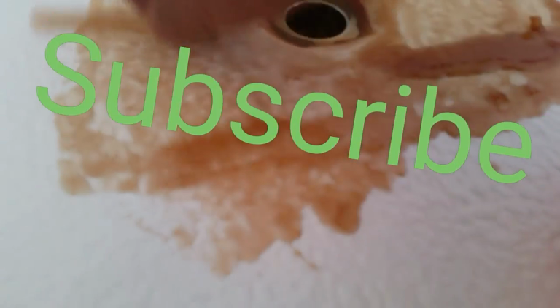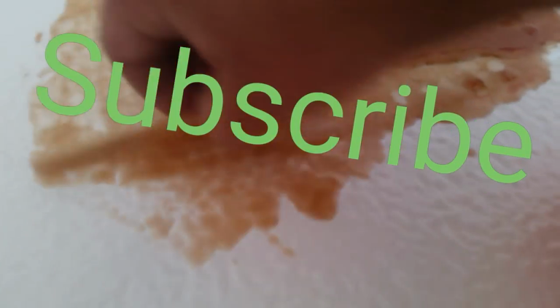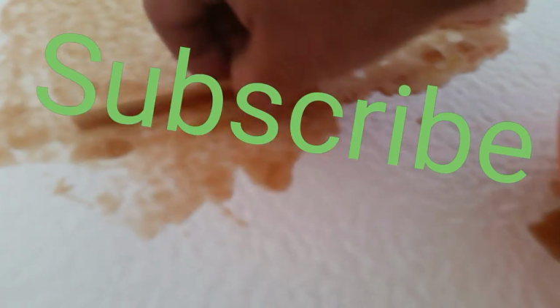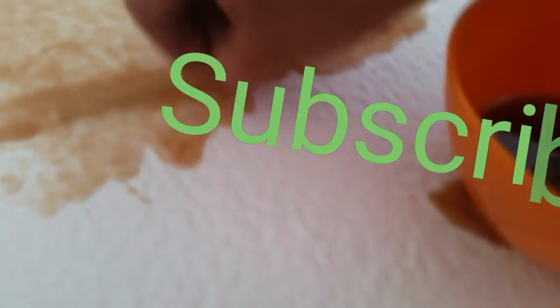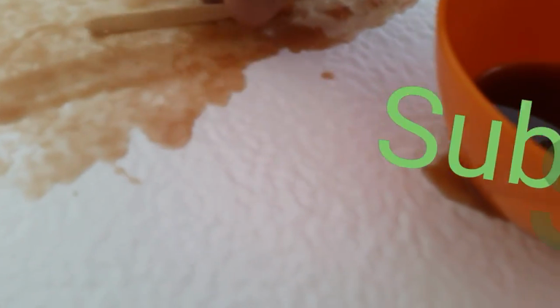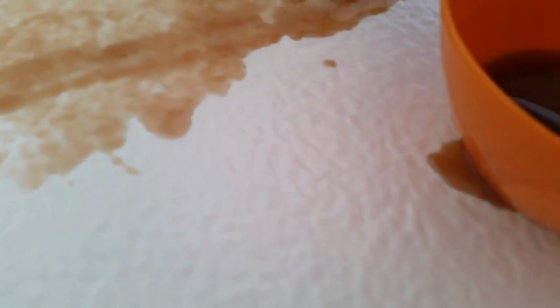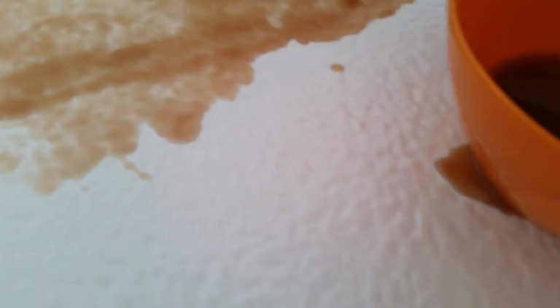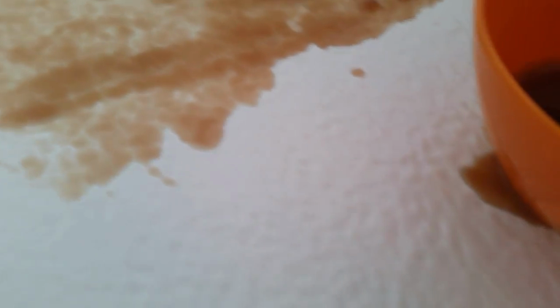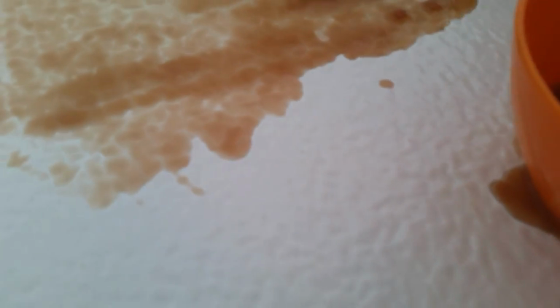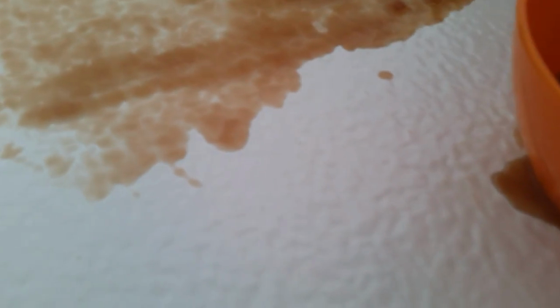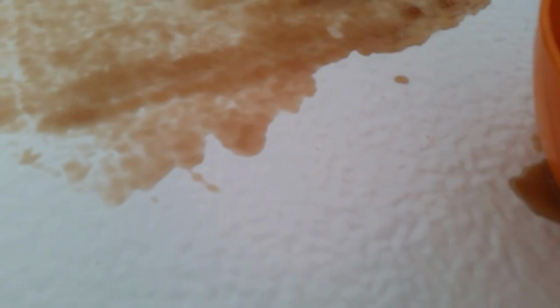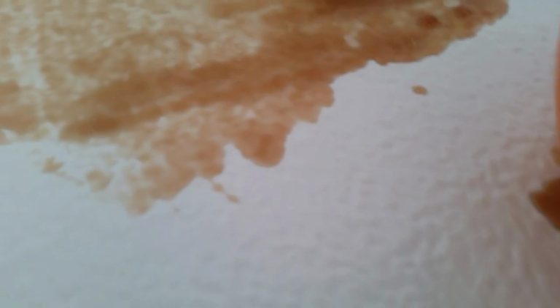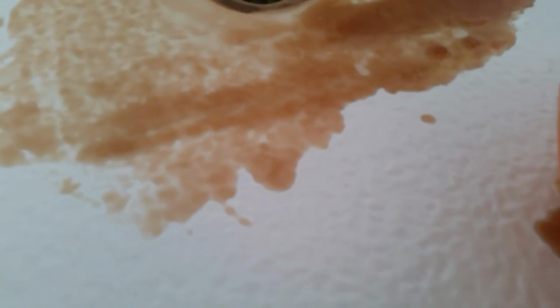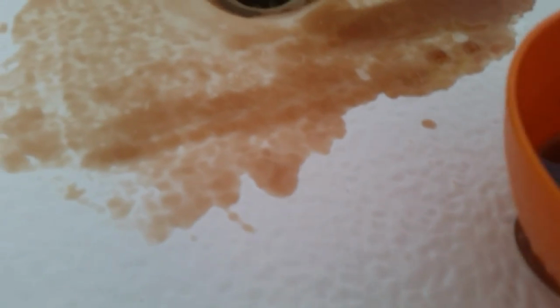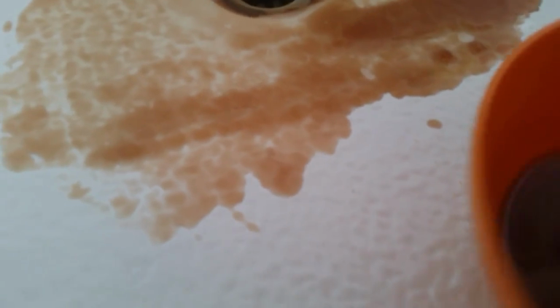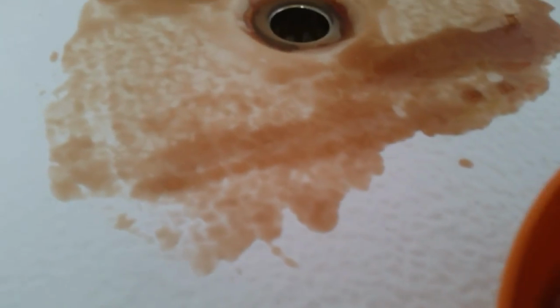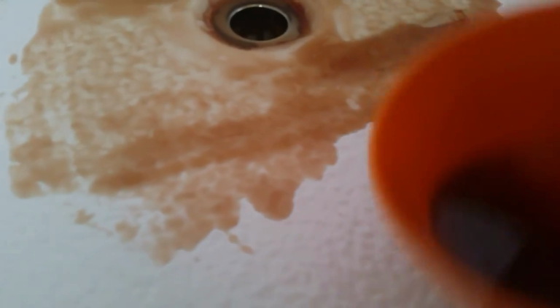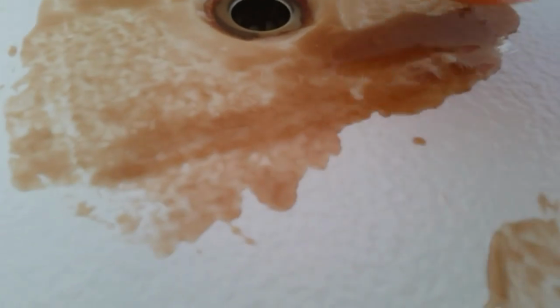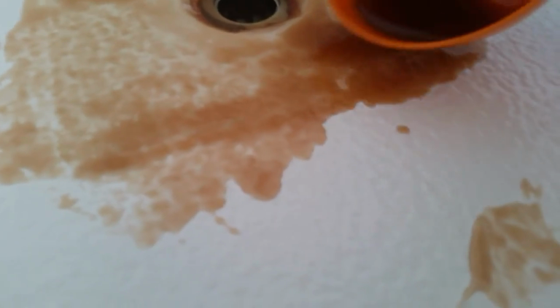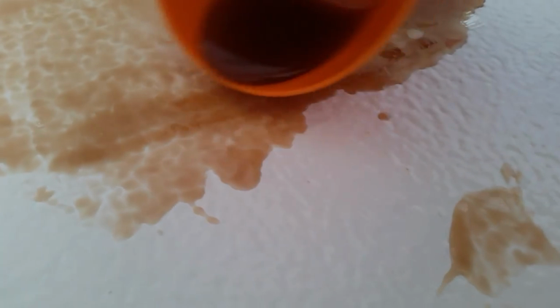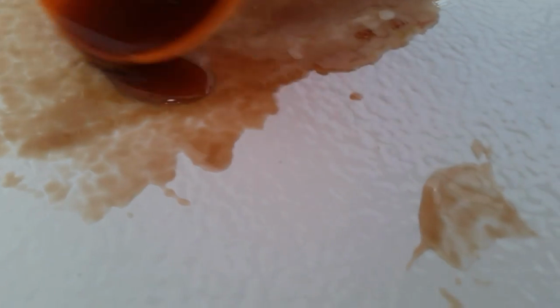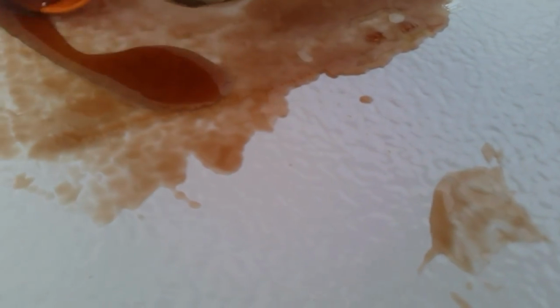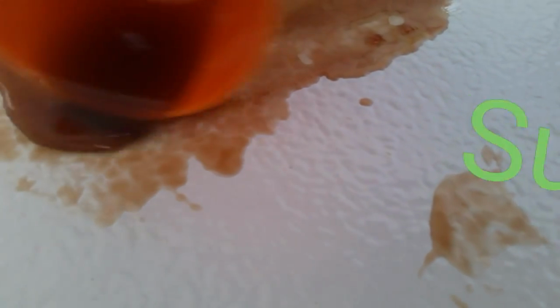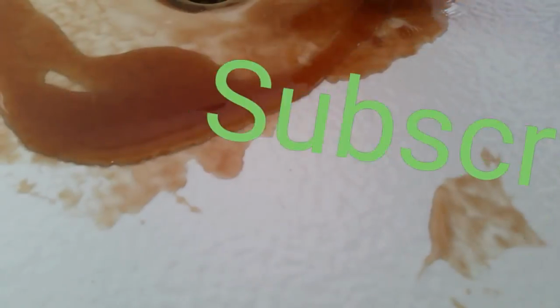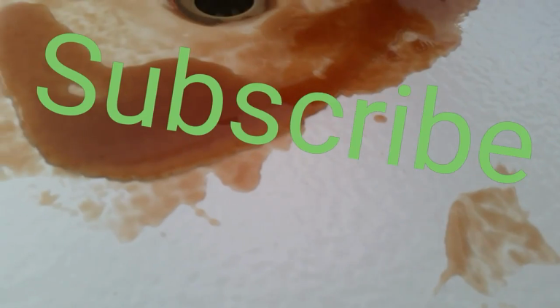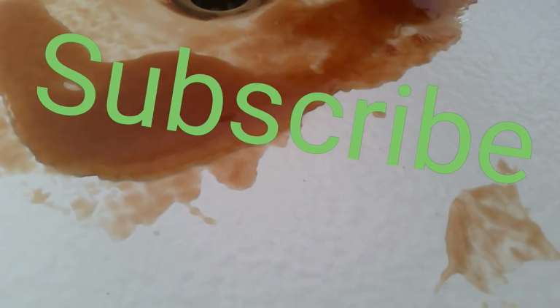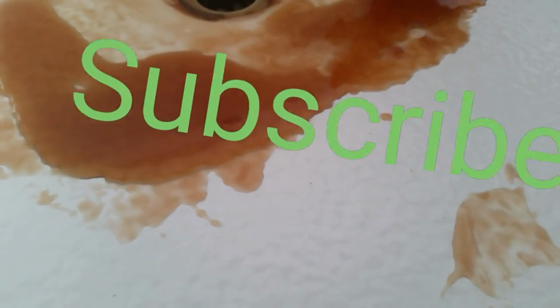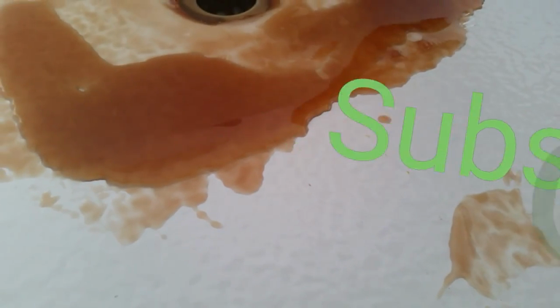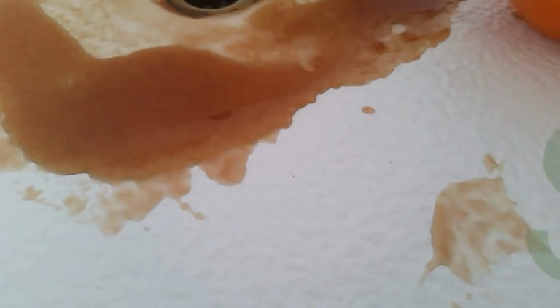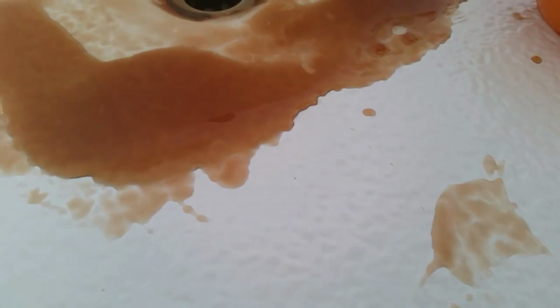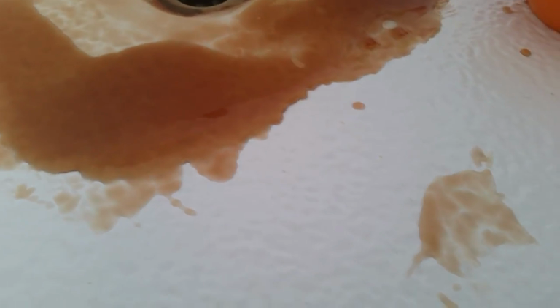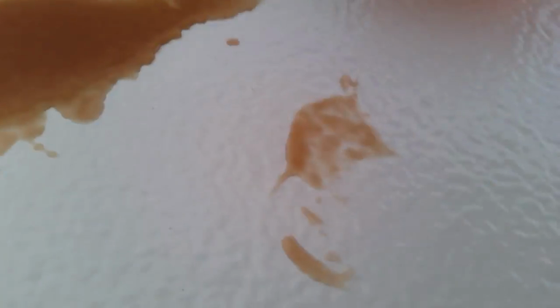Thanks for watching. I do other great DIY home projects to save you money, as well as tree and animal wildlife videos — so definitely hit that subscribe button, every like really helps. God bless.